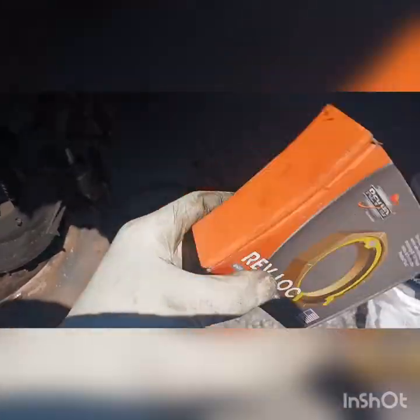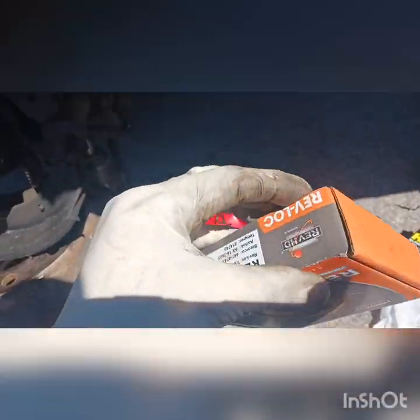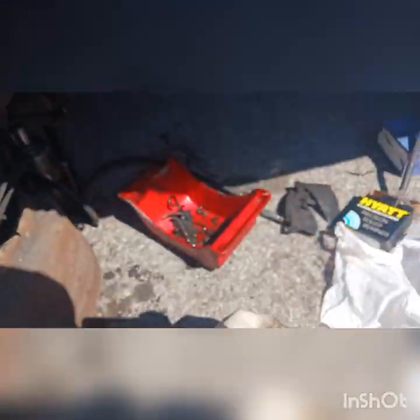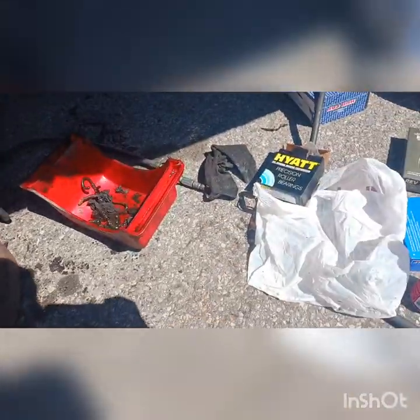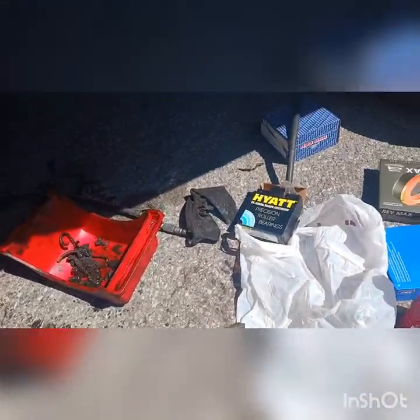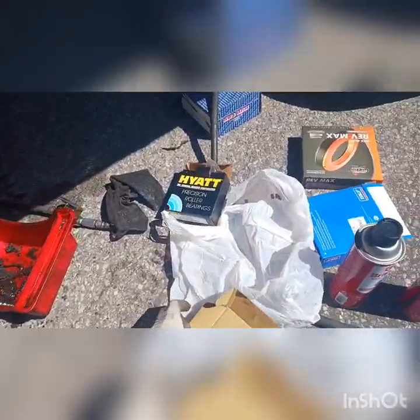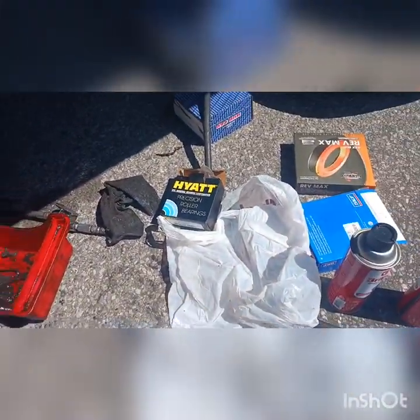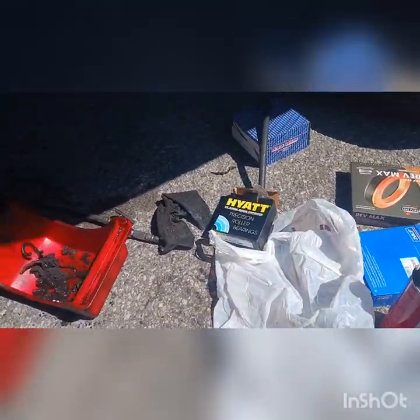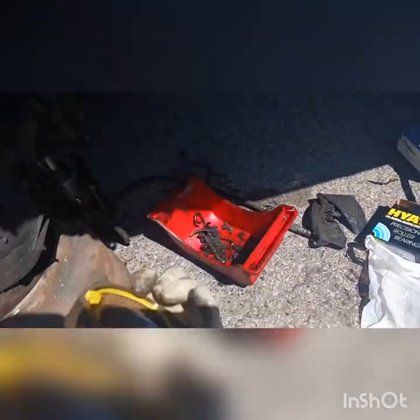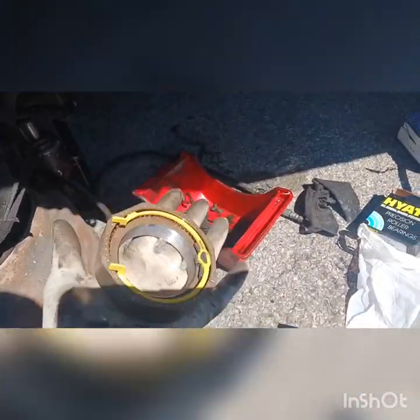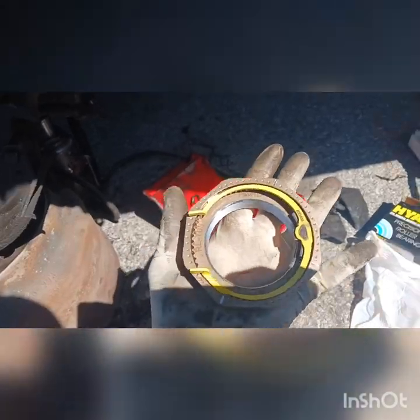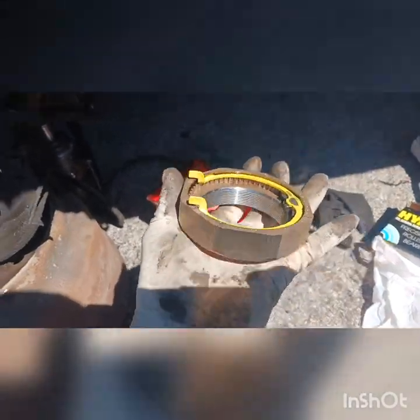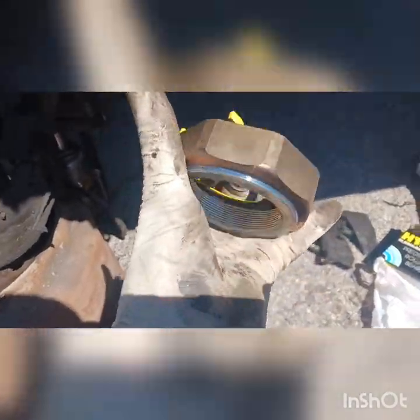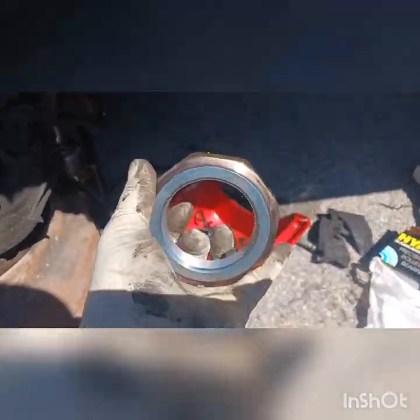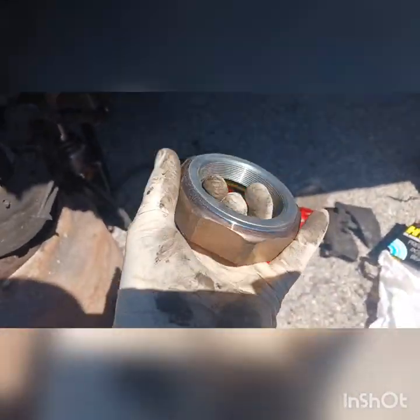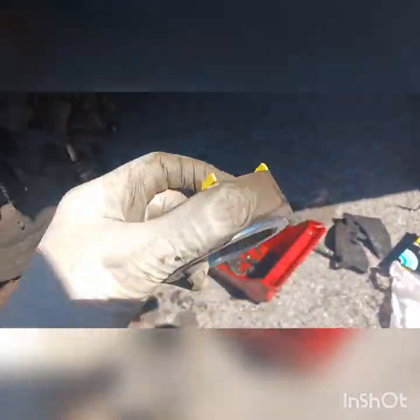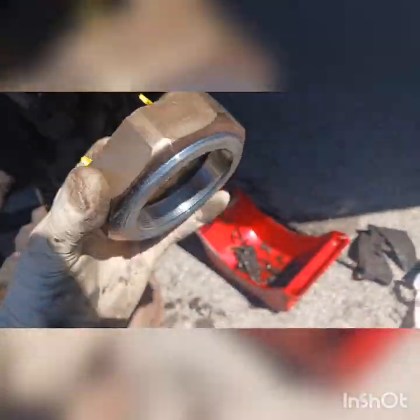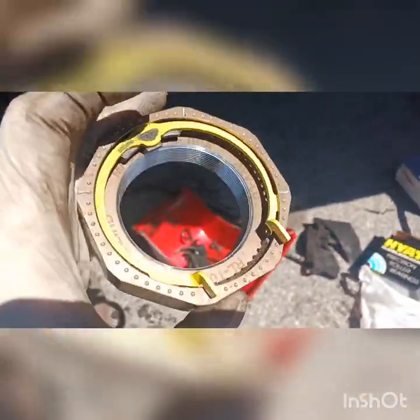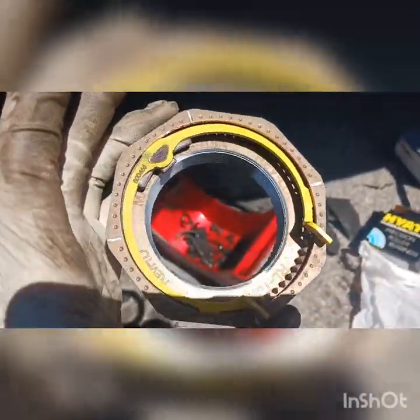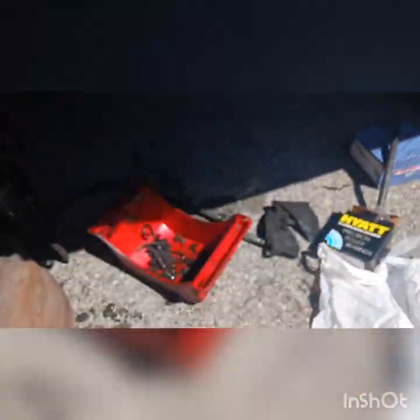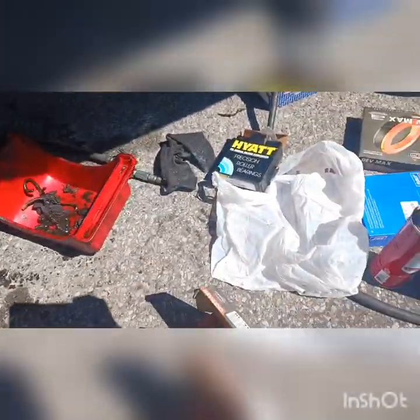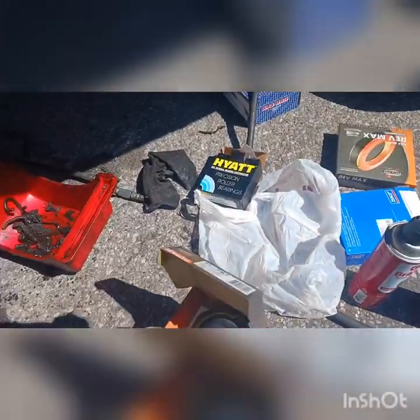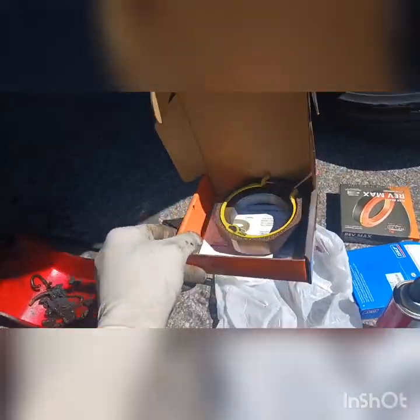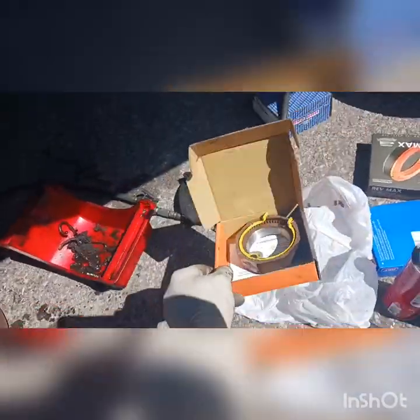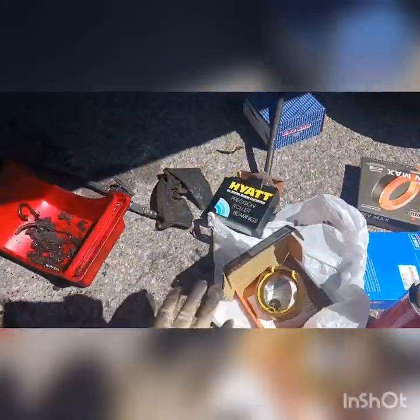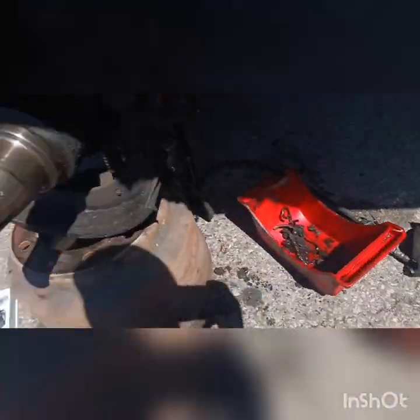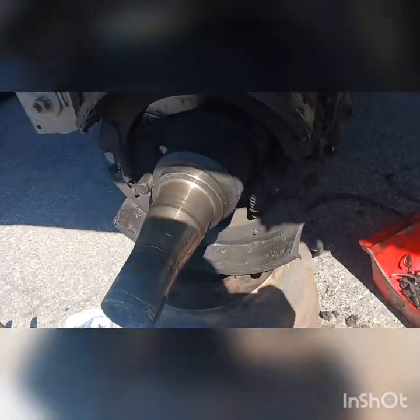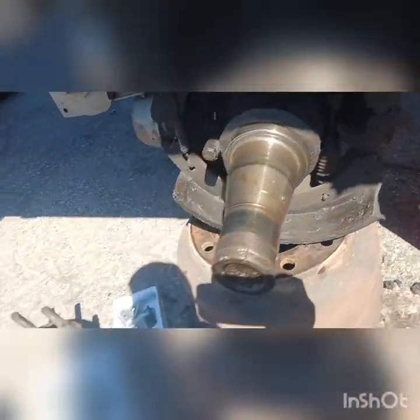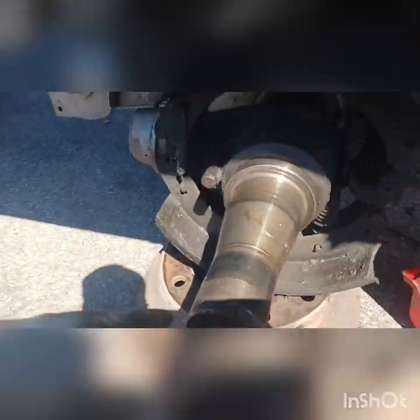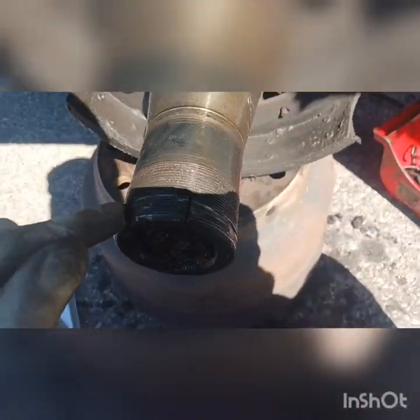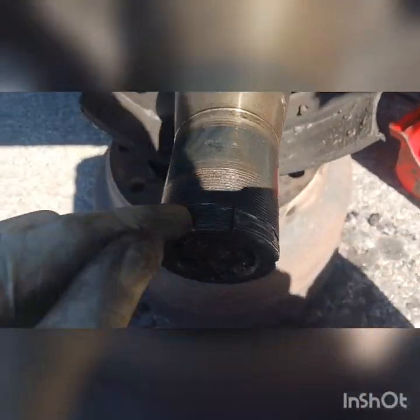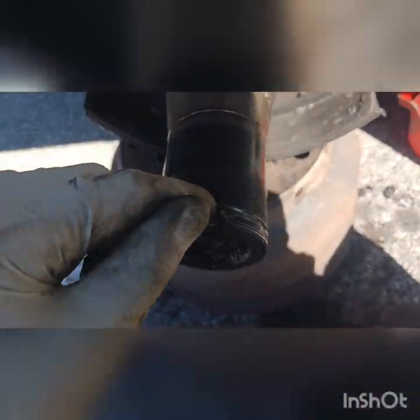This is a new knob with a clip — this is how it looks, beautiful, brand new. This is not really expensive, this only costs like $48. And to clean this guy here...